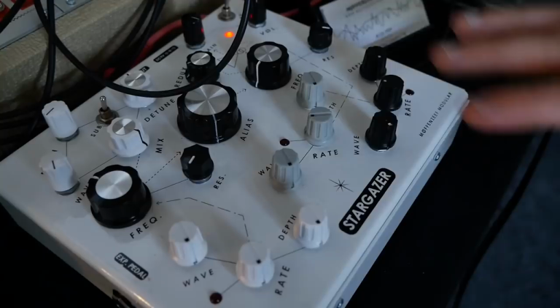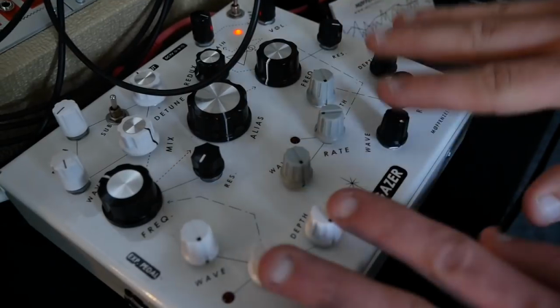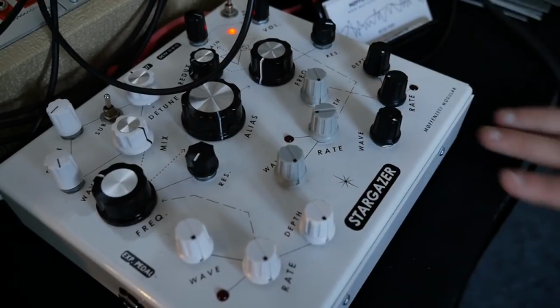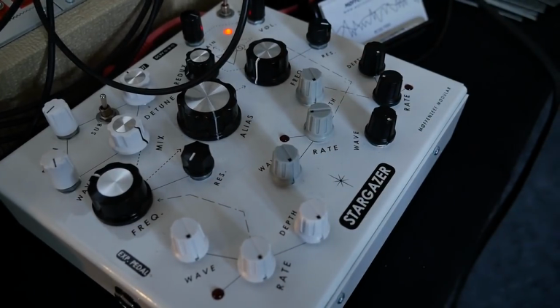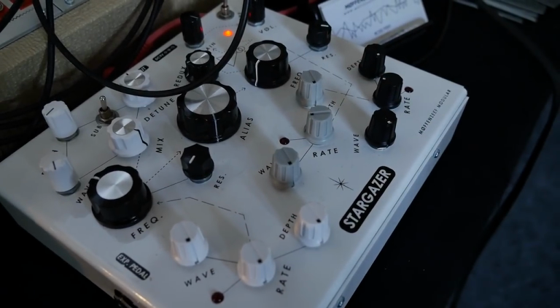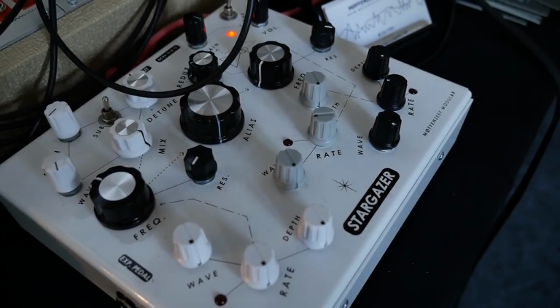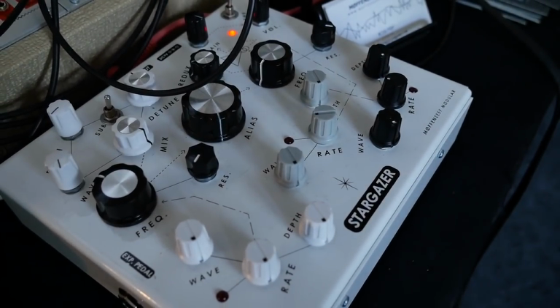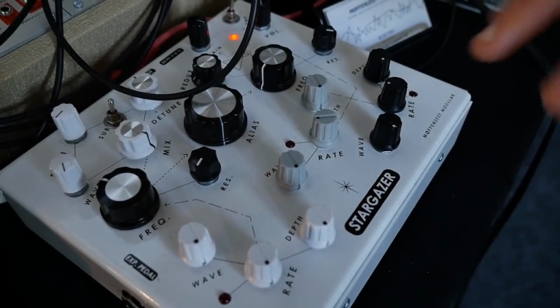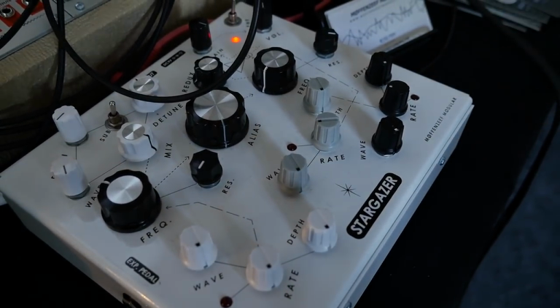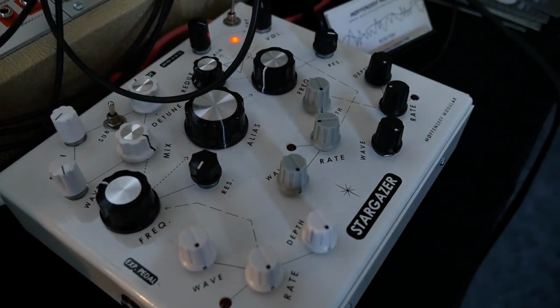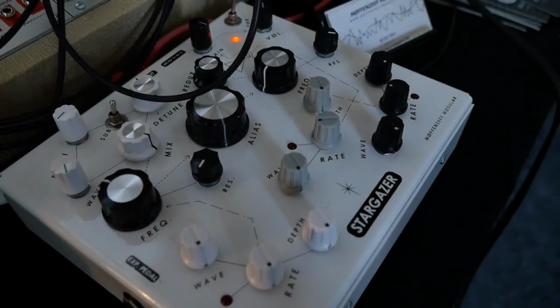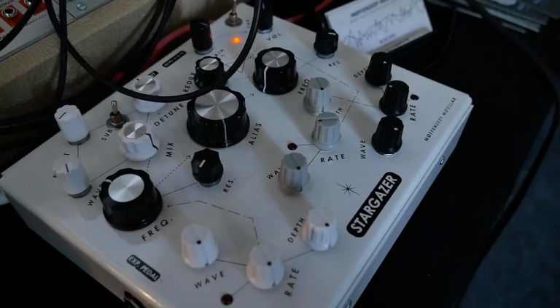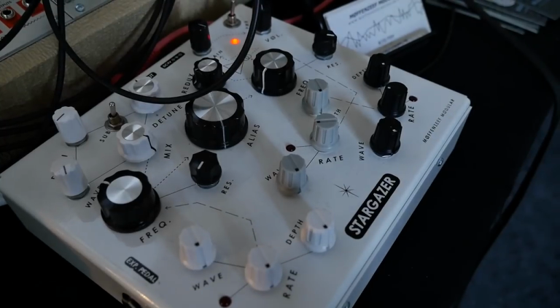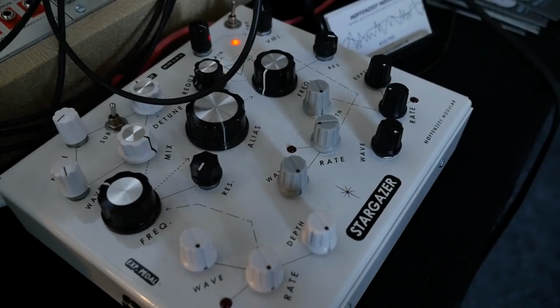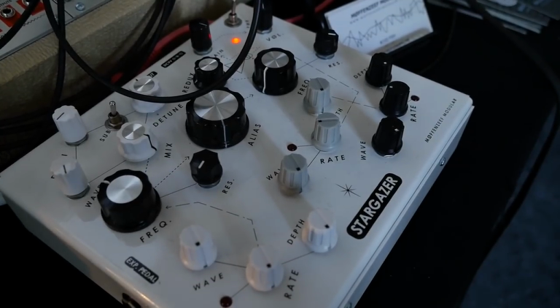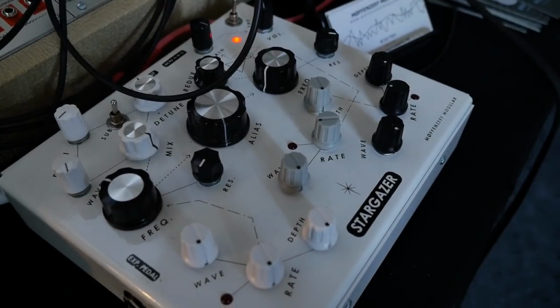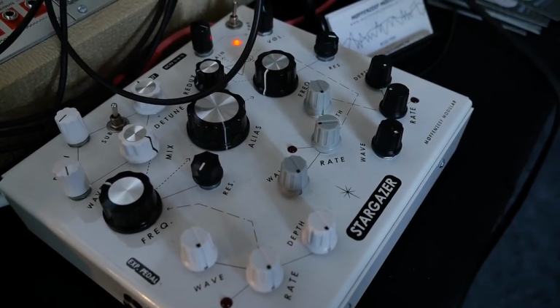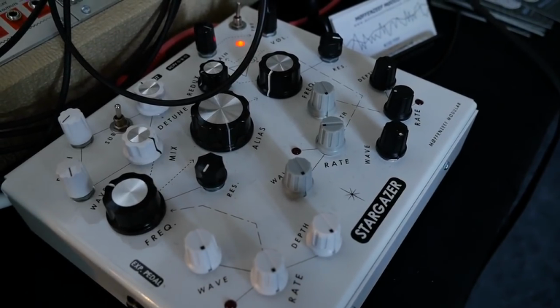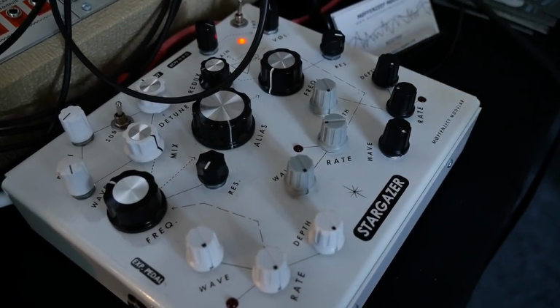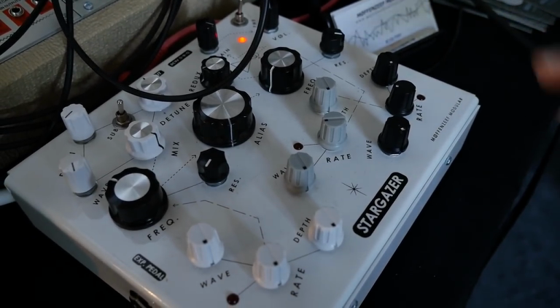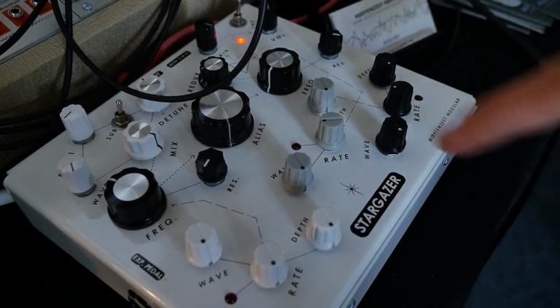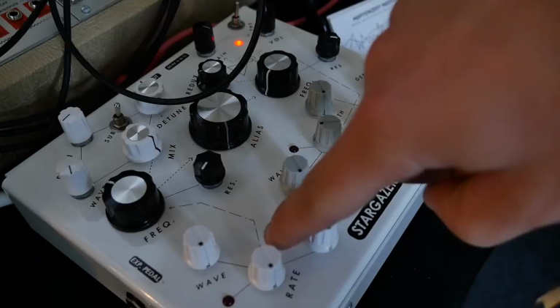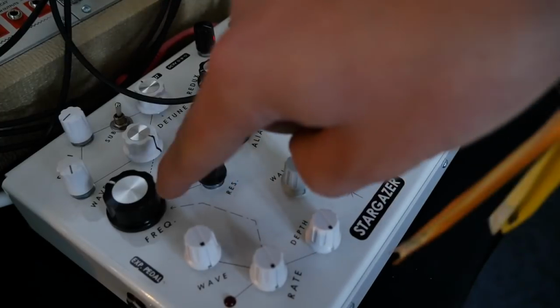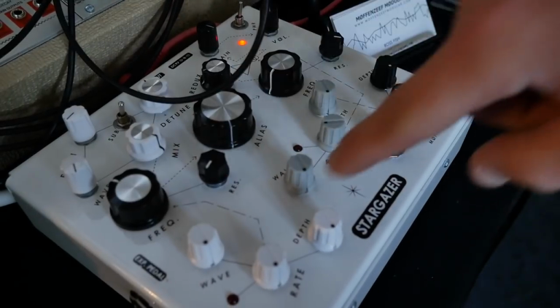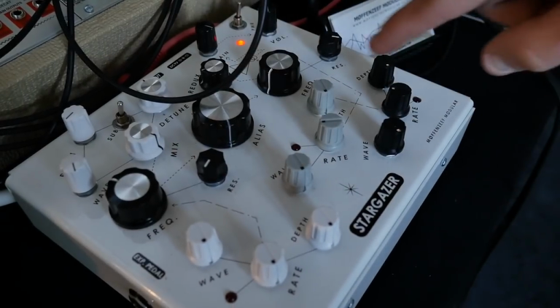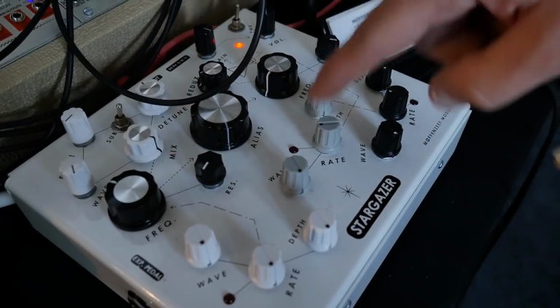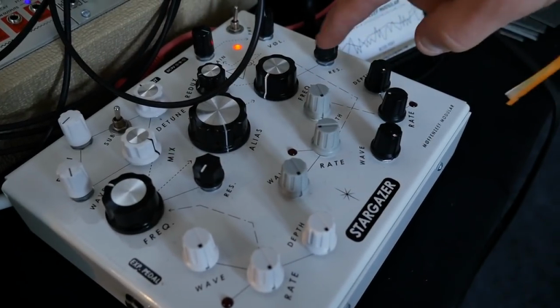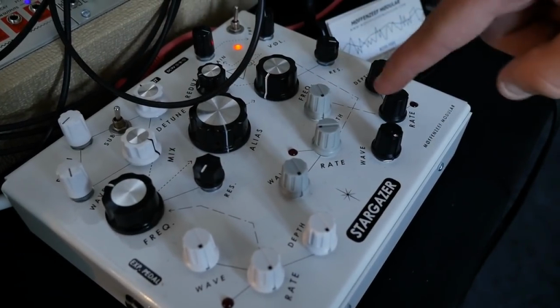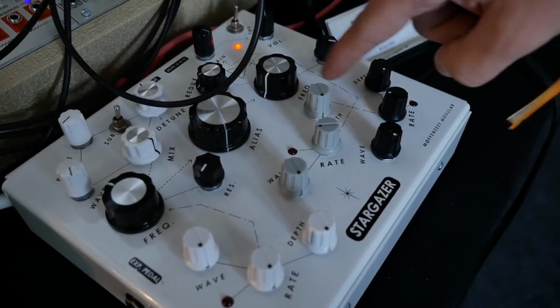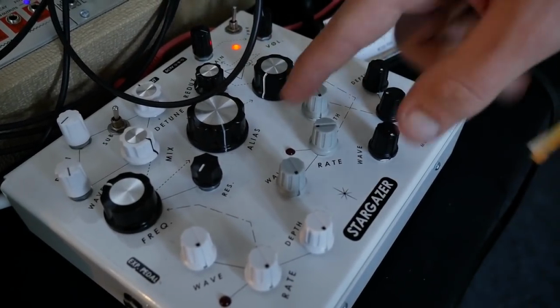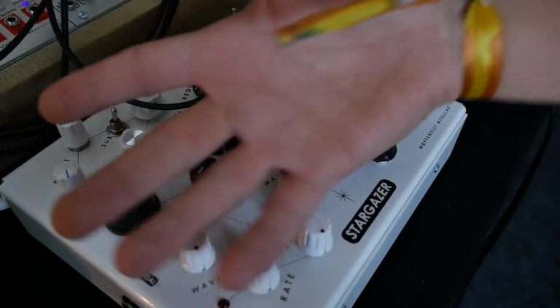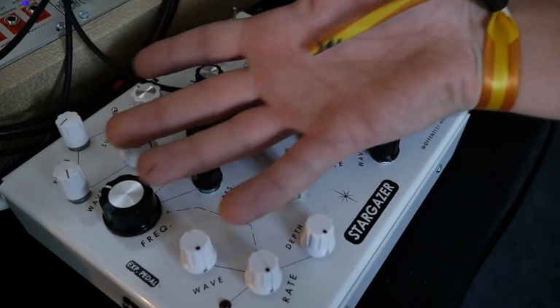You have three identical wavetable LFOs which have the basic wave shapes: sine, triangle, up-saw, down-saw, square, and step random. And you can see where they're connected based on the dotted lines here.